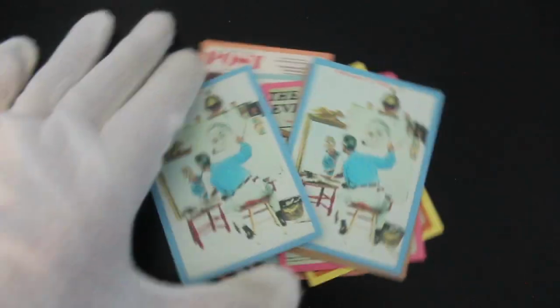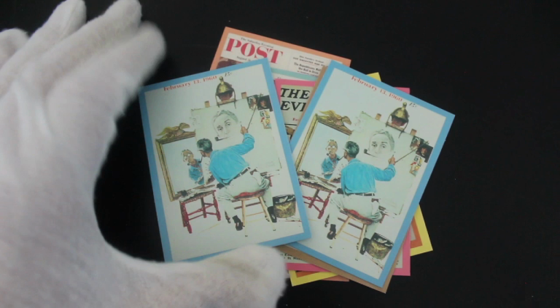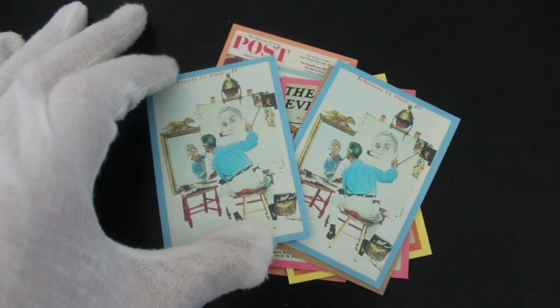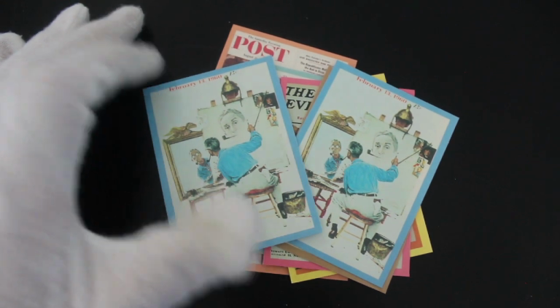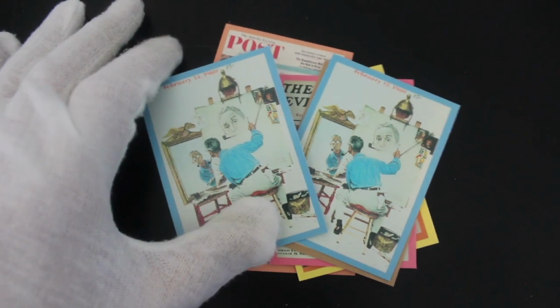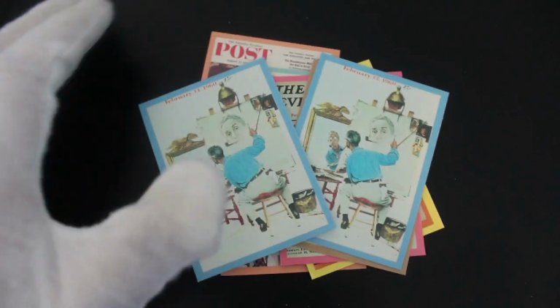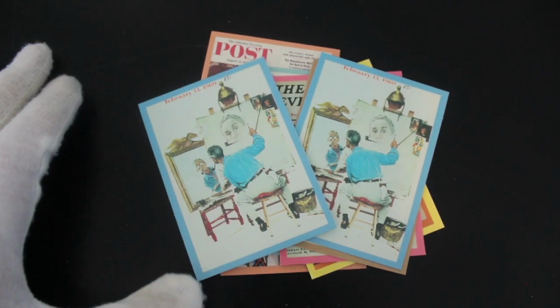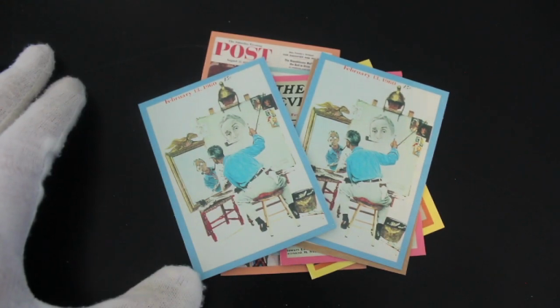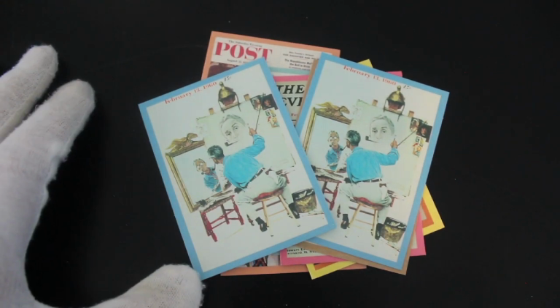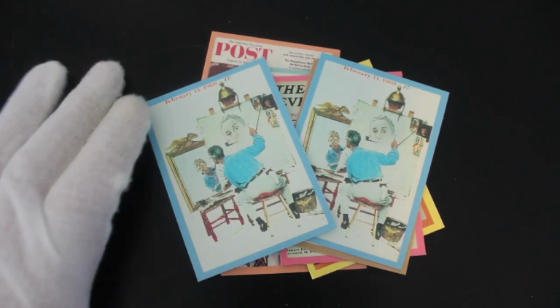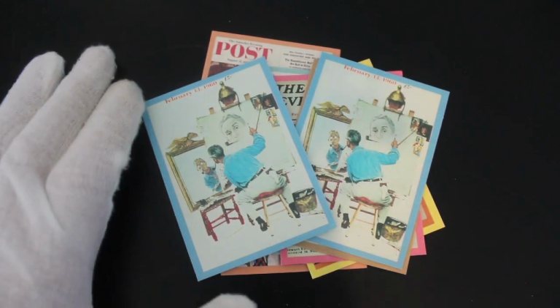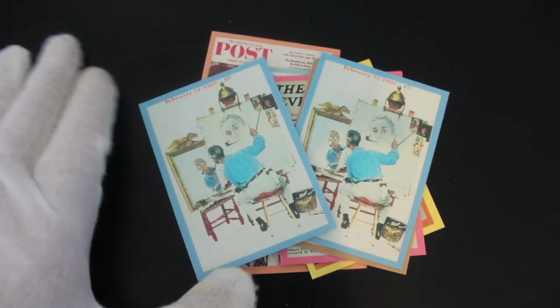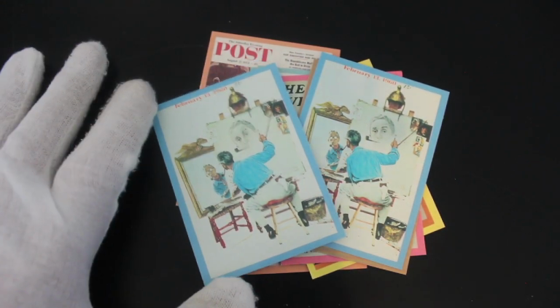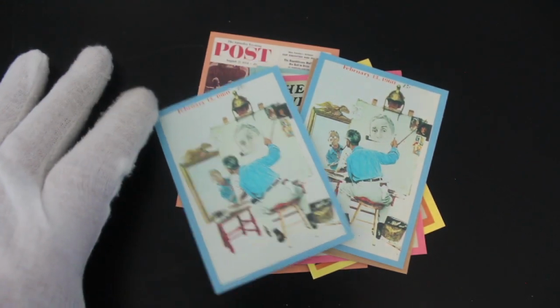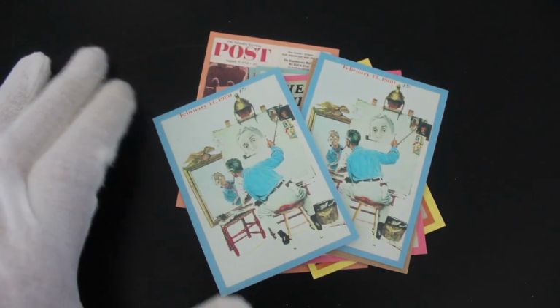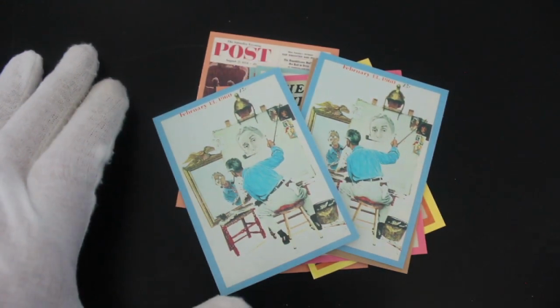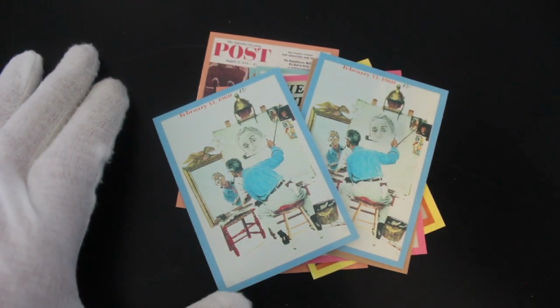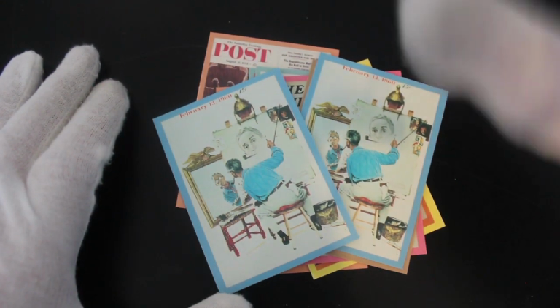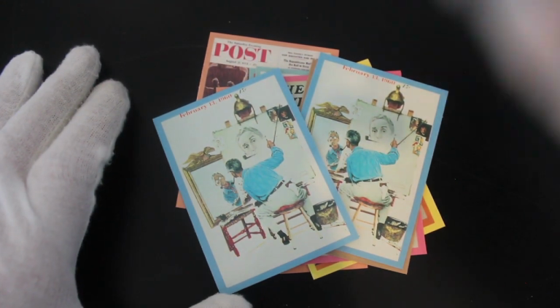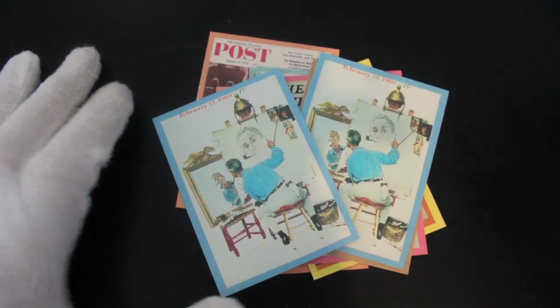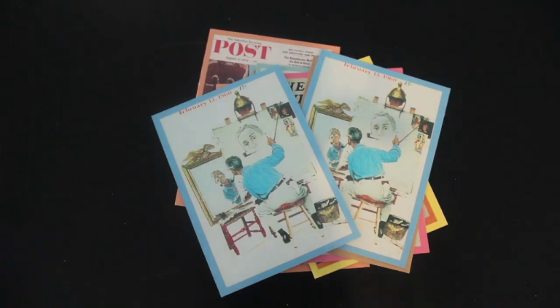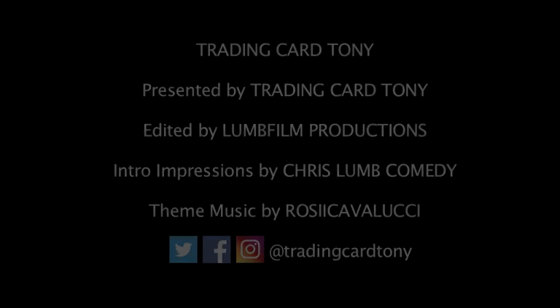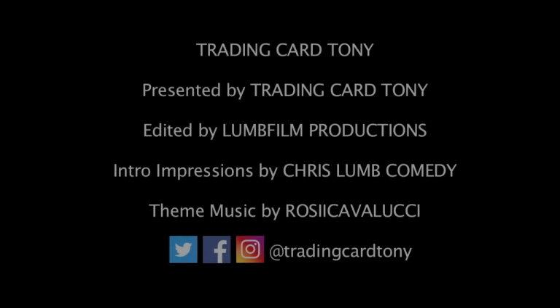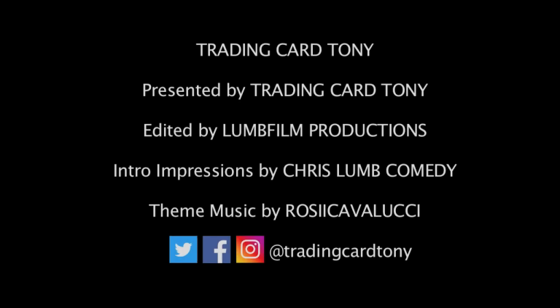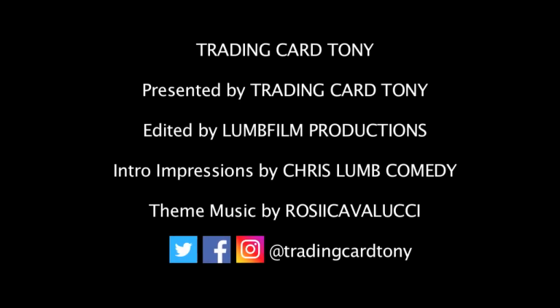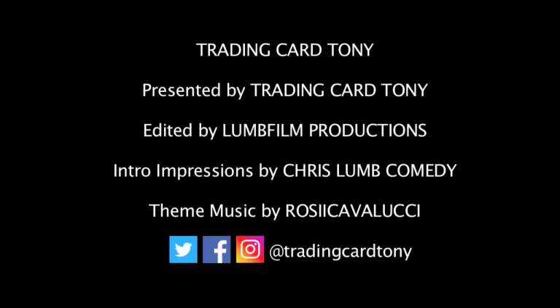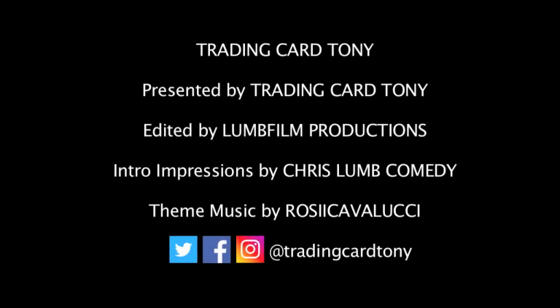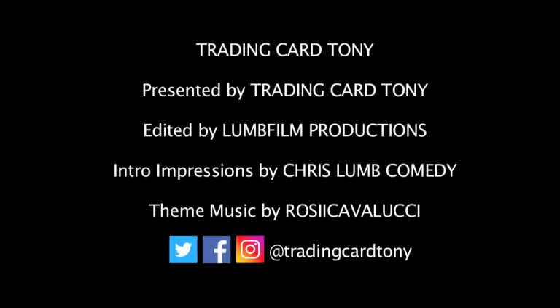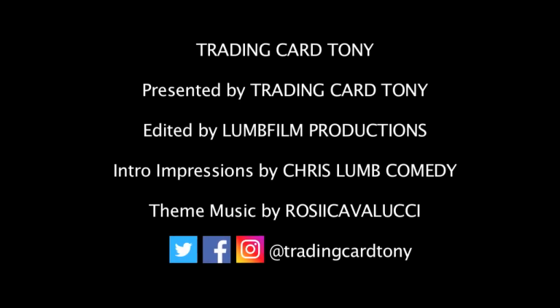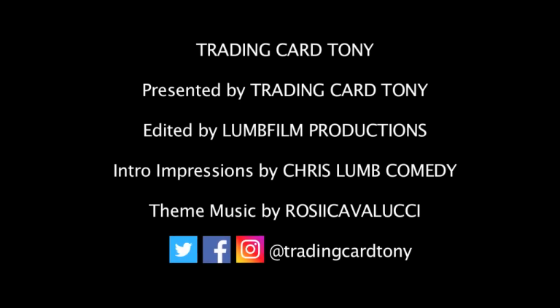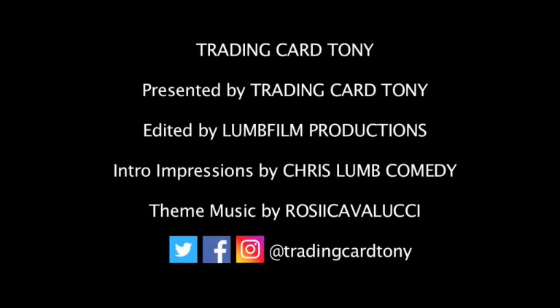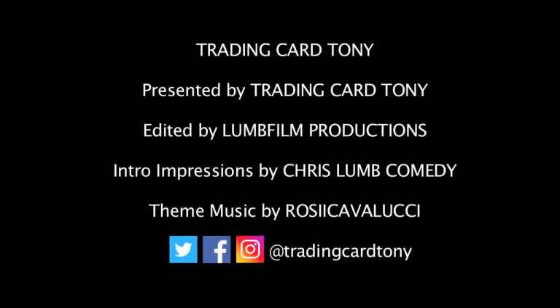Right then, that's it from me. Trading Card Tony. Like, subscribe, comment. We'll see you again for another episode. Bye.